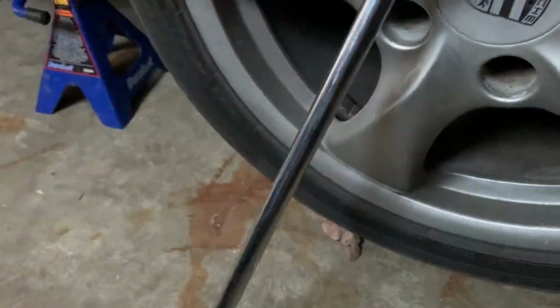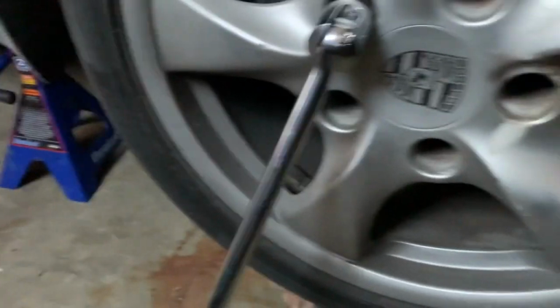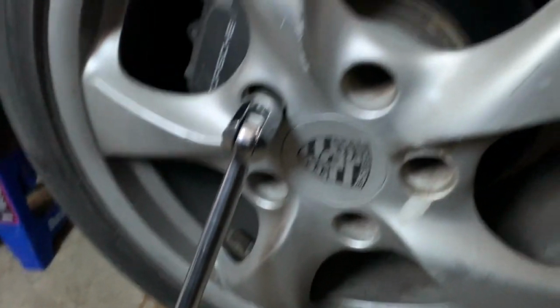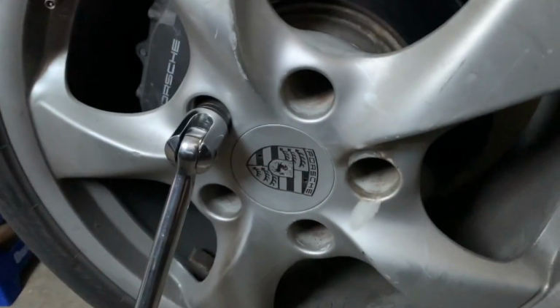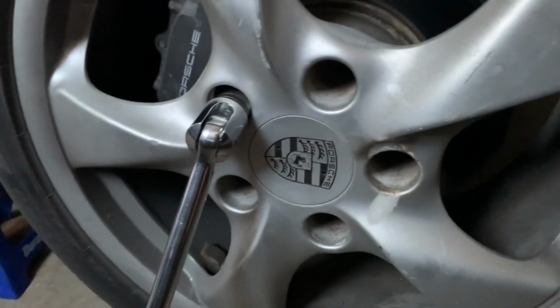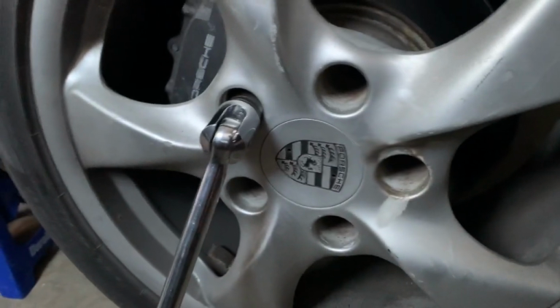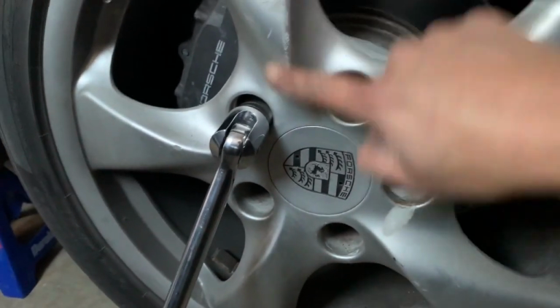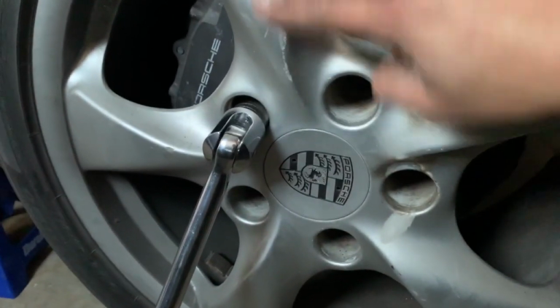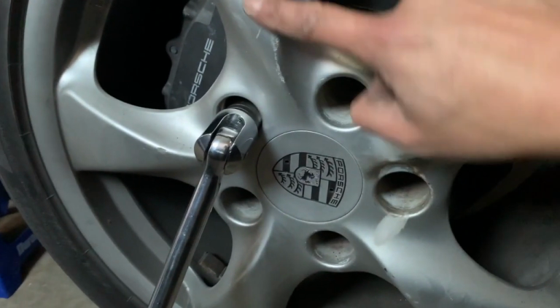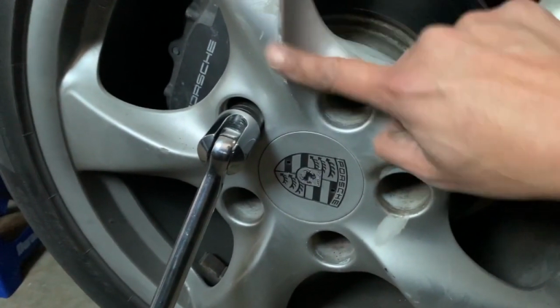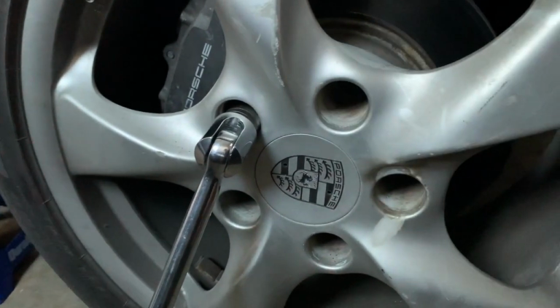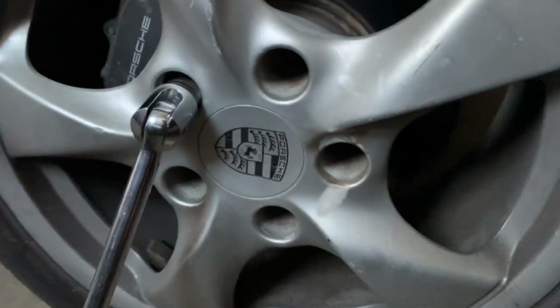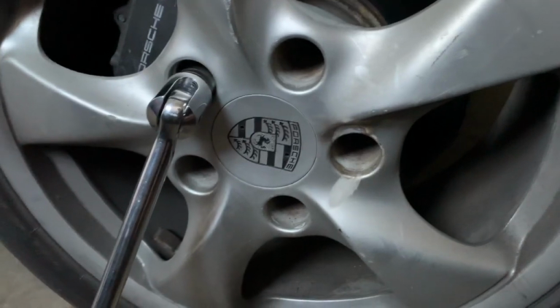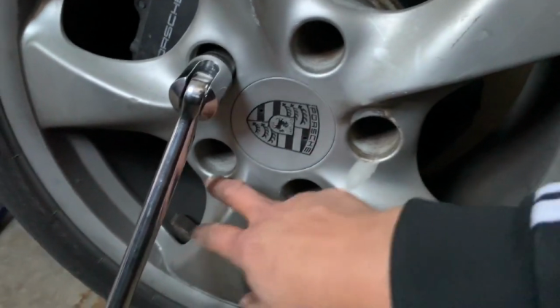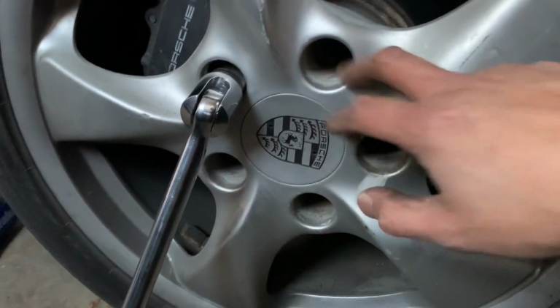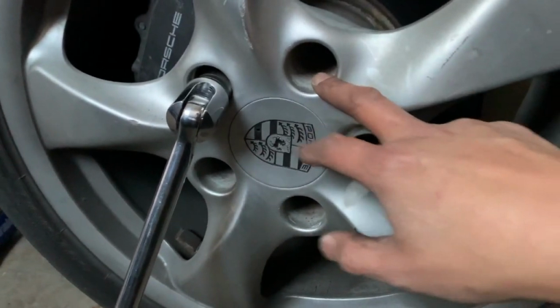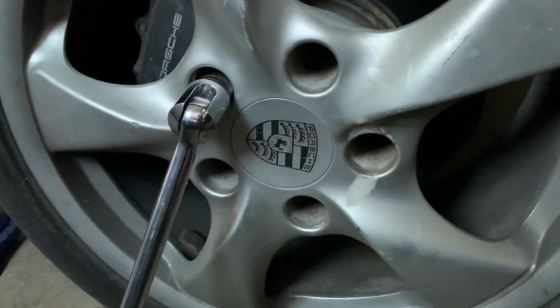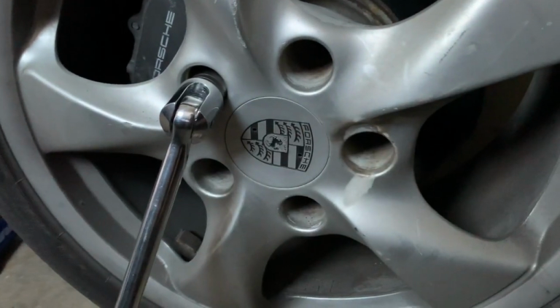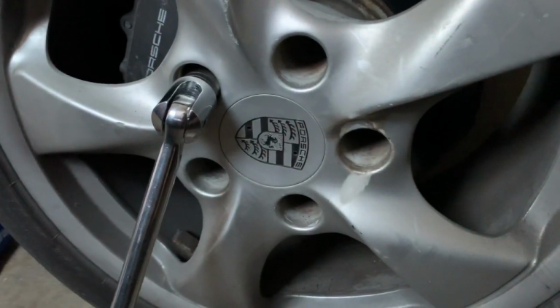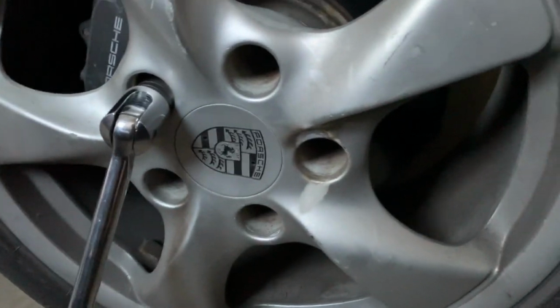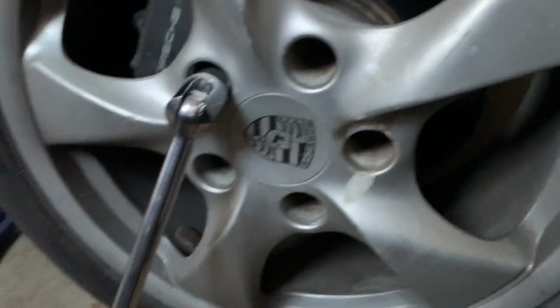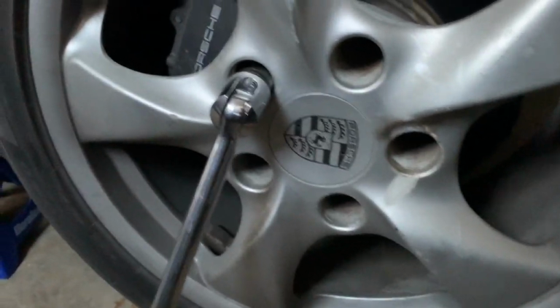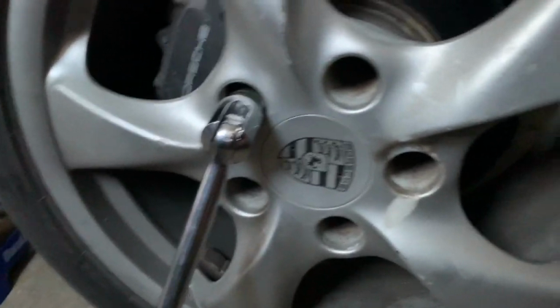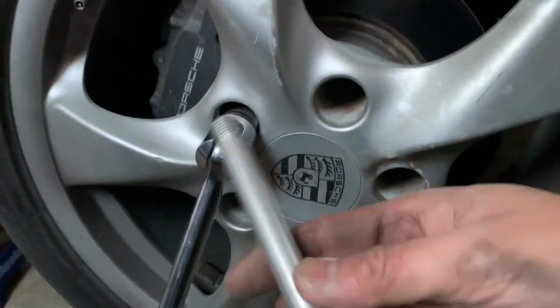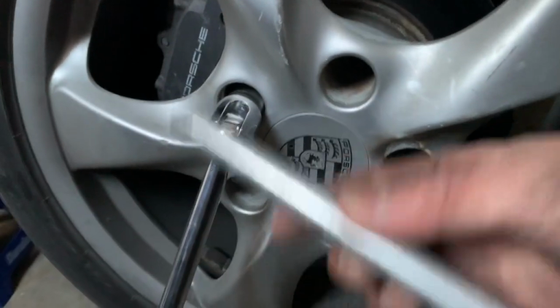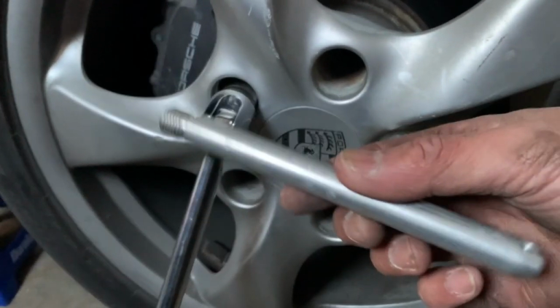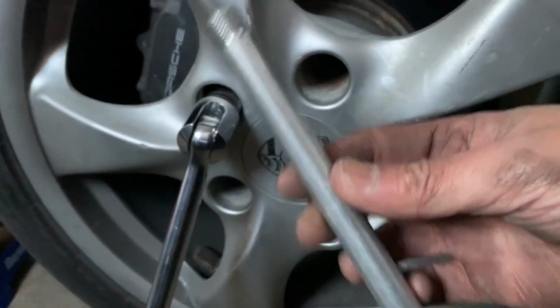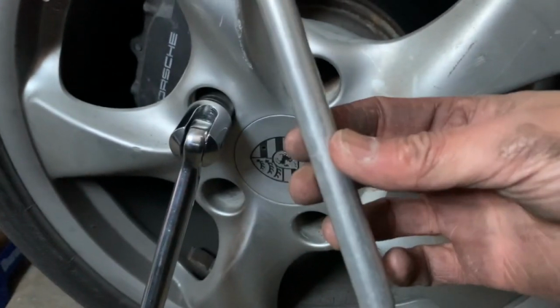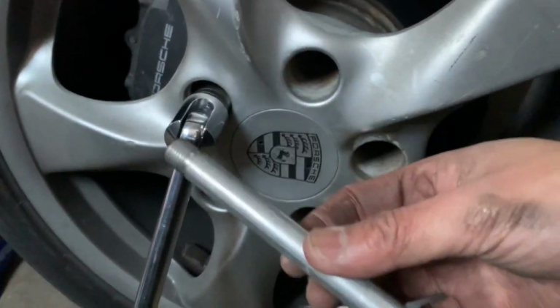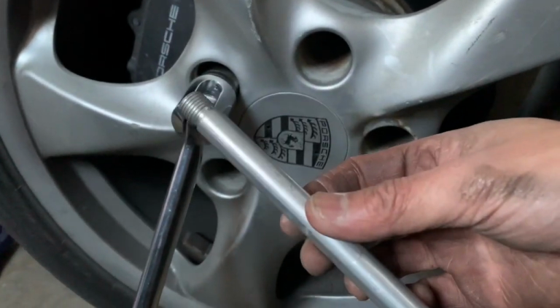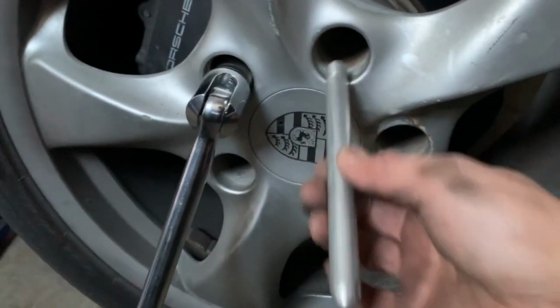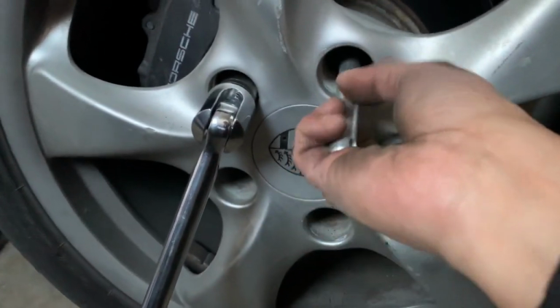Here's something cool that my BMW, Audi, or Toyota's don't have. I've already taken out four of the five lug nuts, and Porsche gives you this stick — a guide pin.